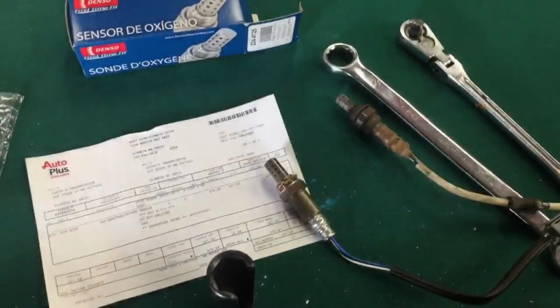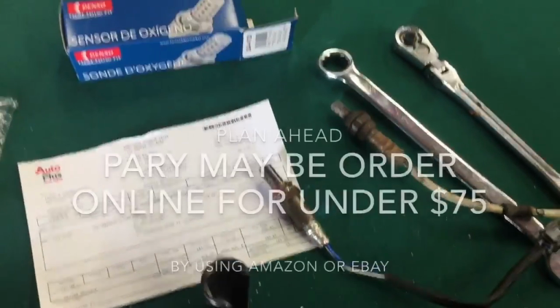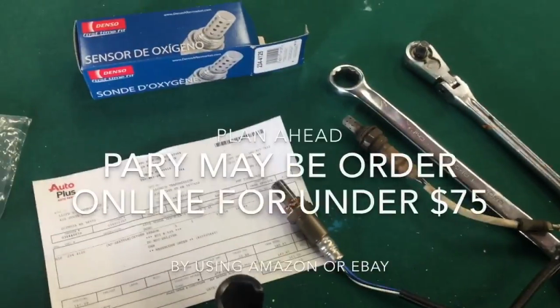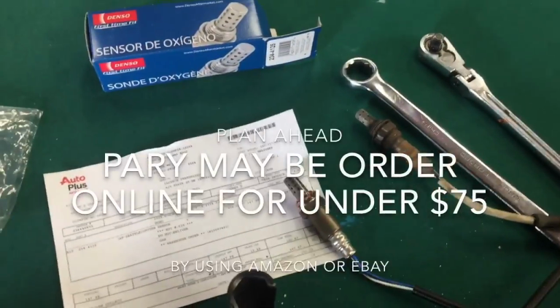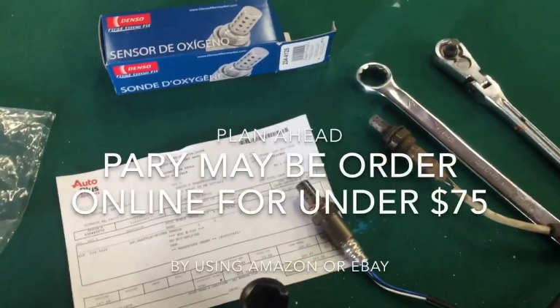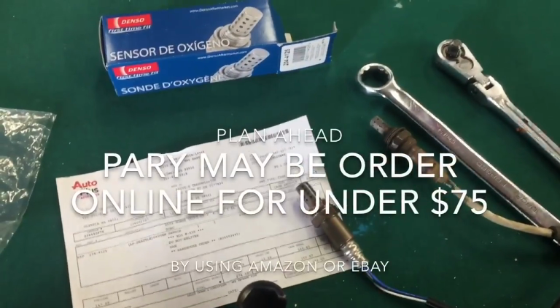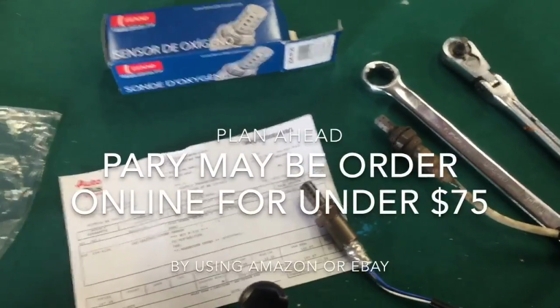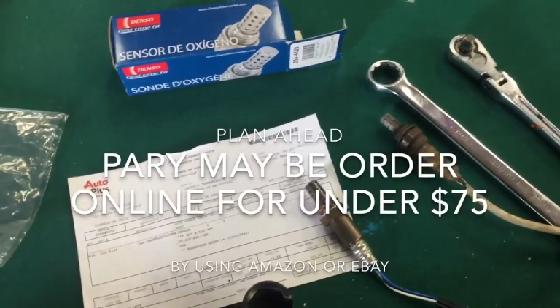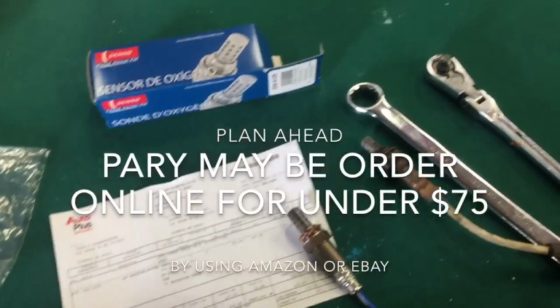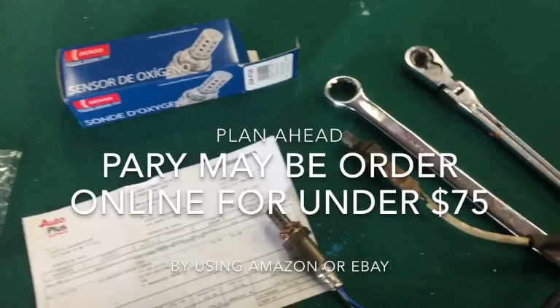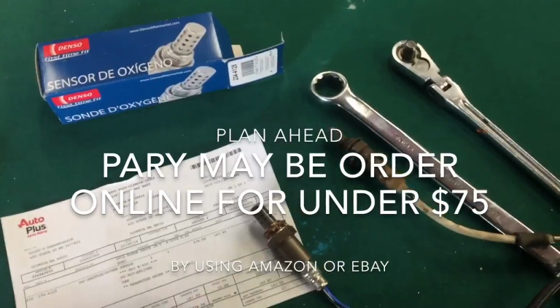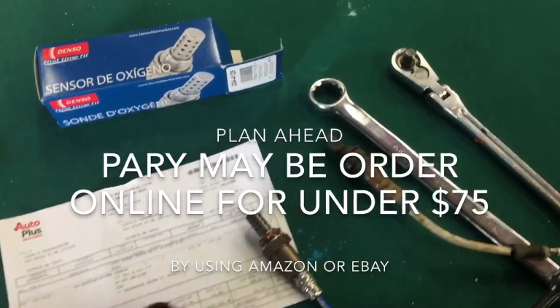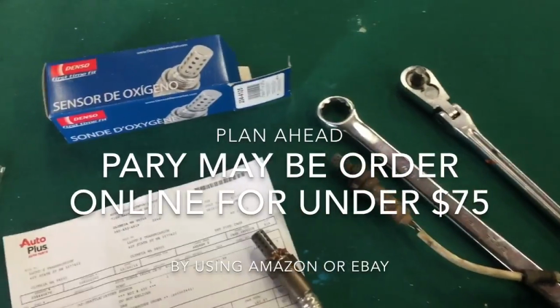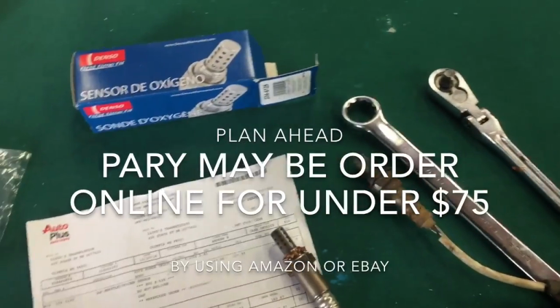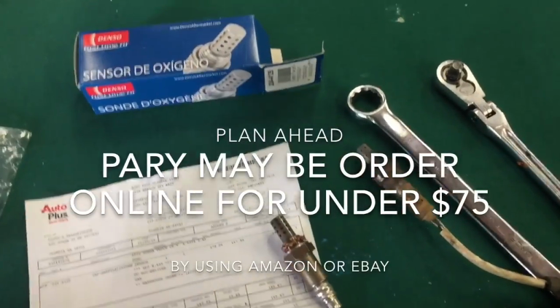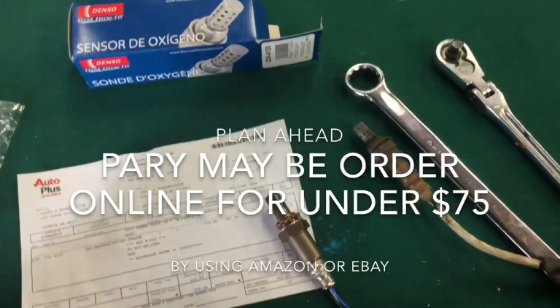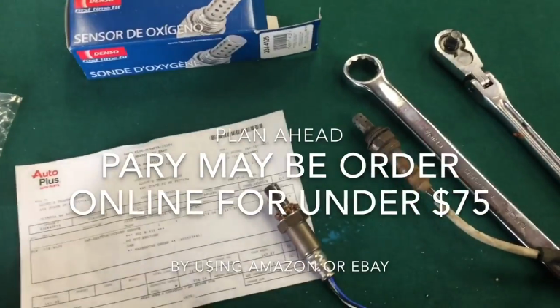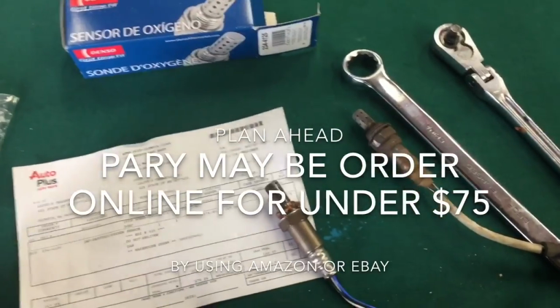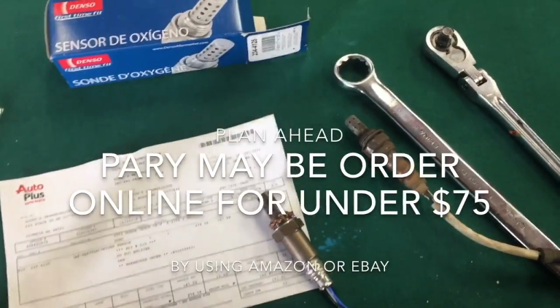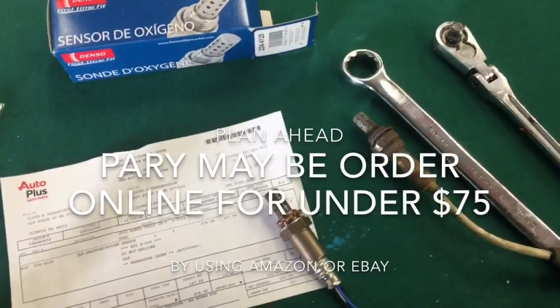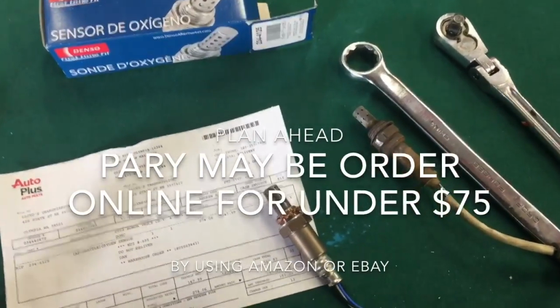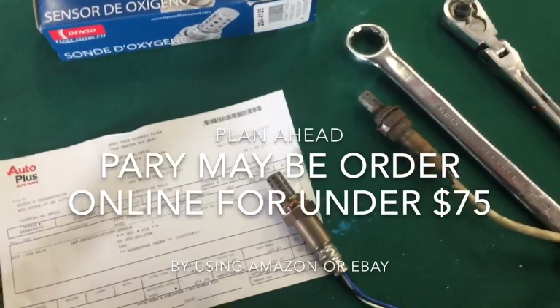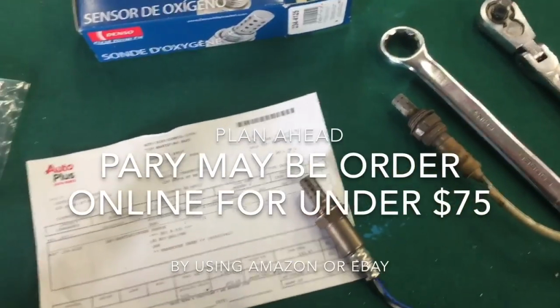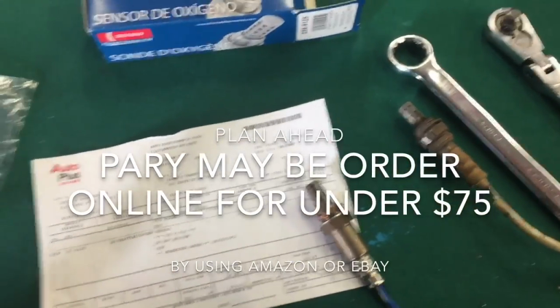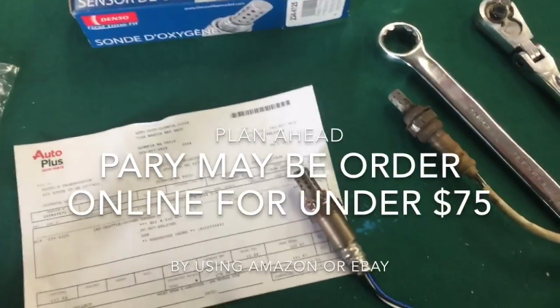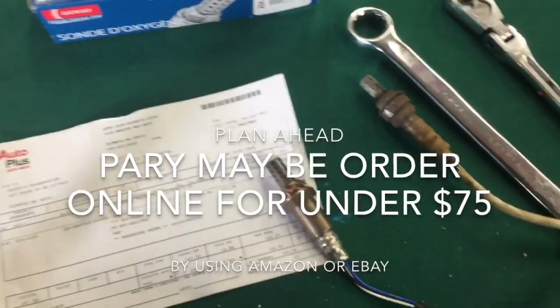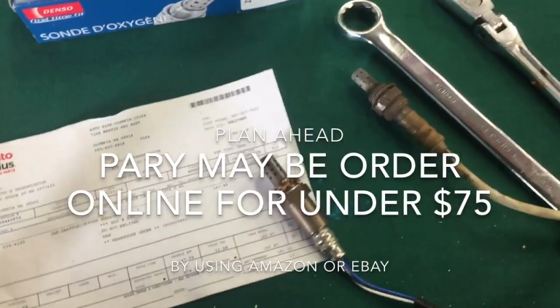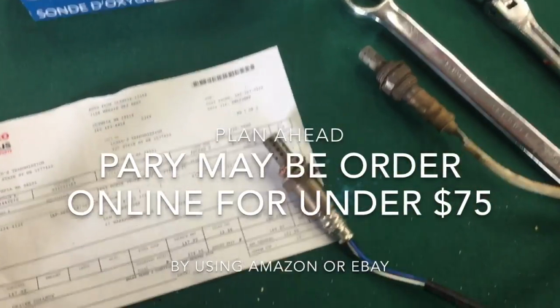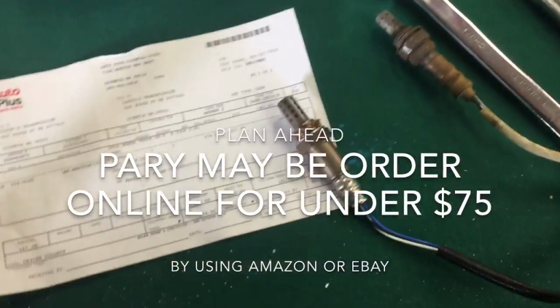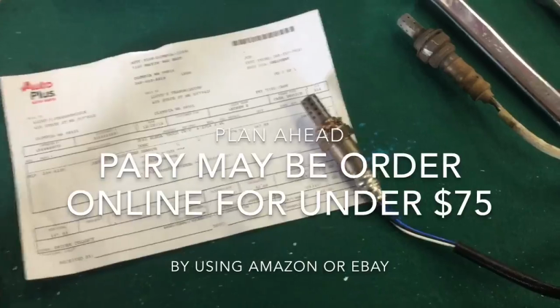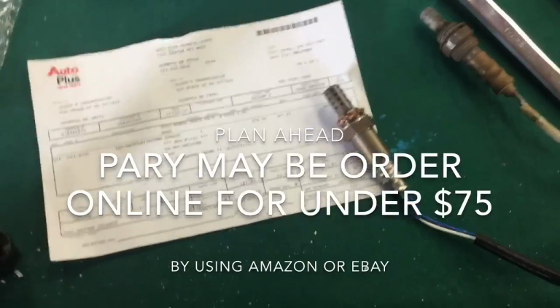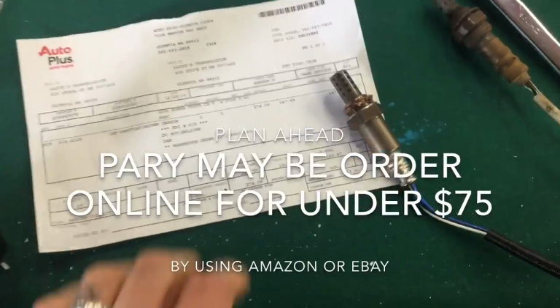Hello everyone. Today I am replacing the O2 sensor on a 2002 Honda CR-V with the 2.4 liter motor.